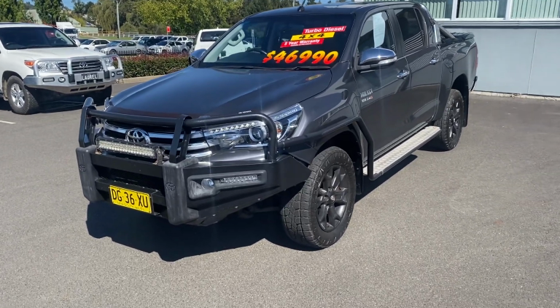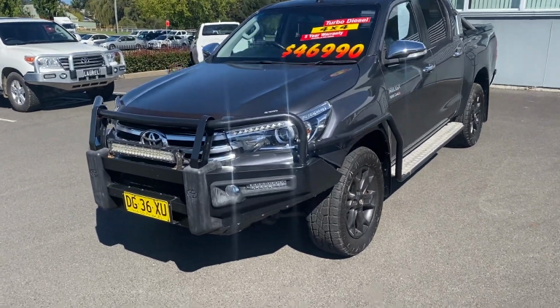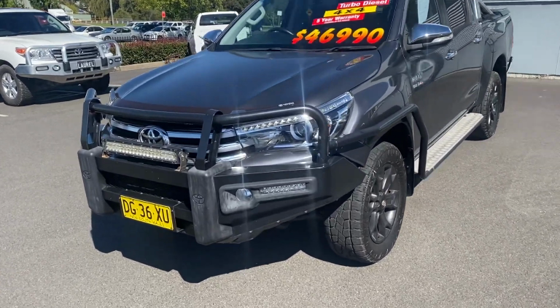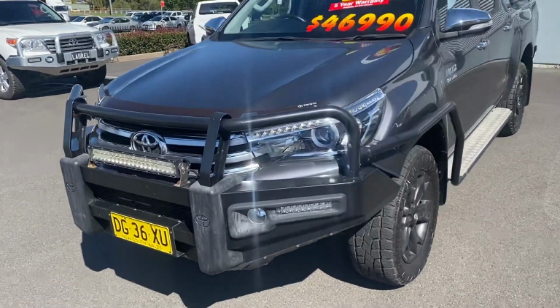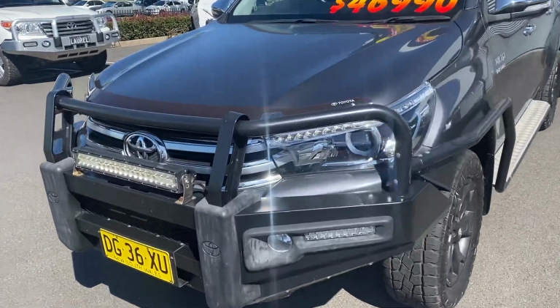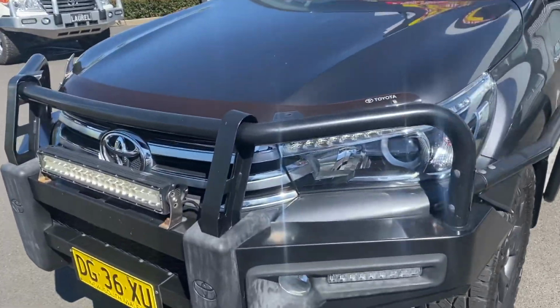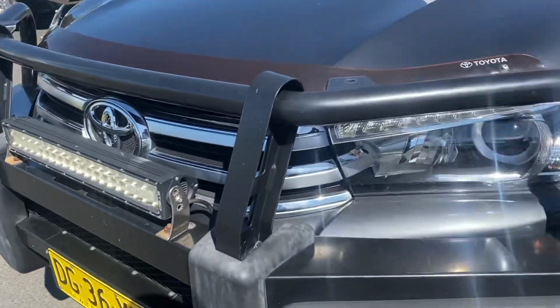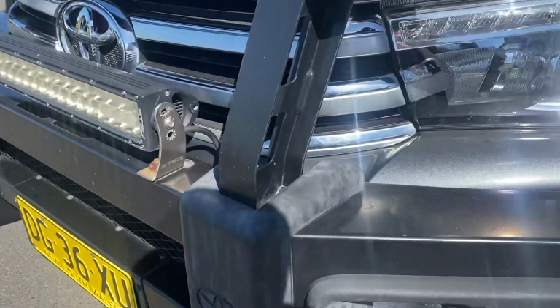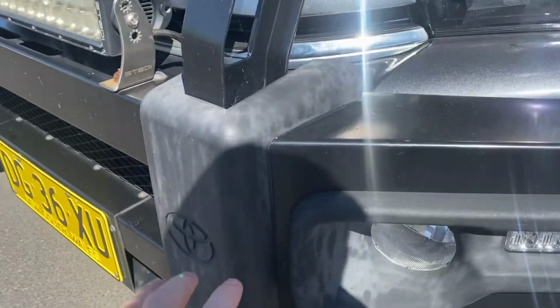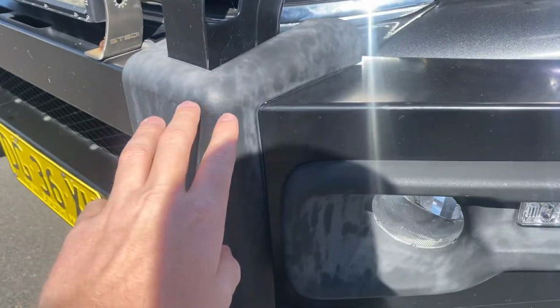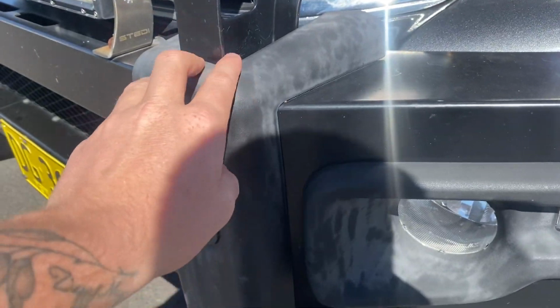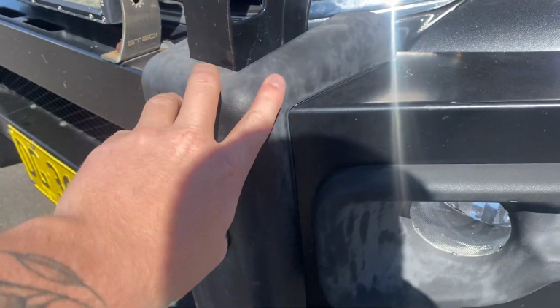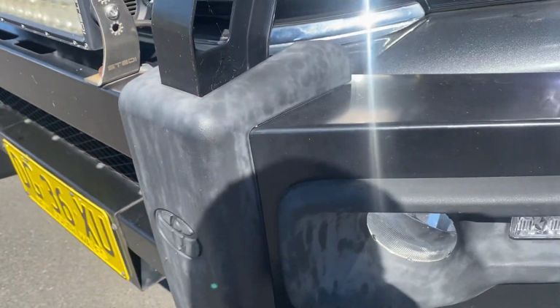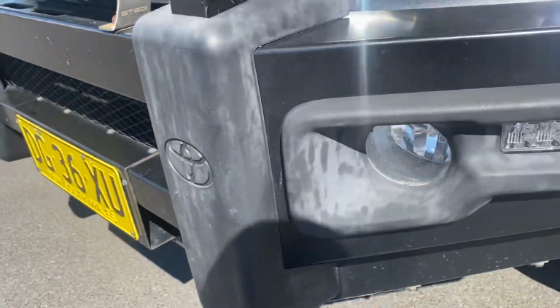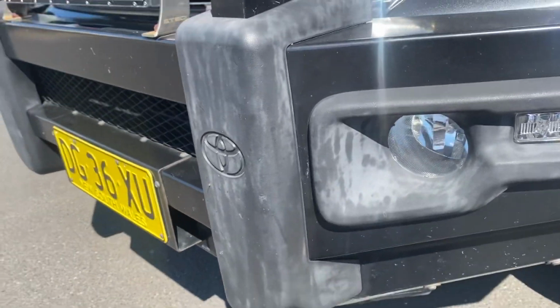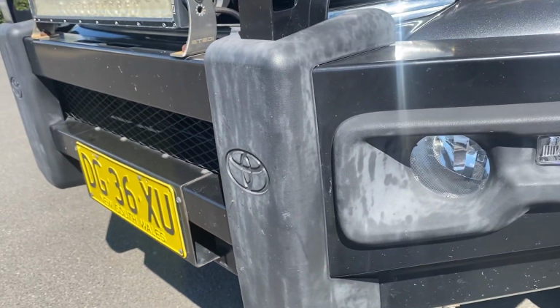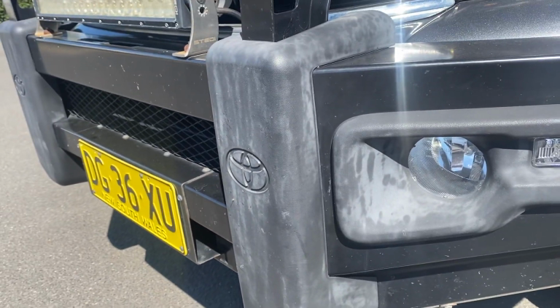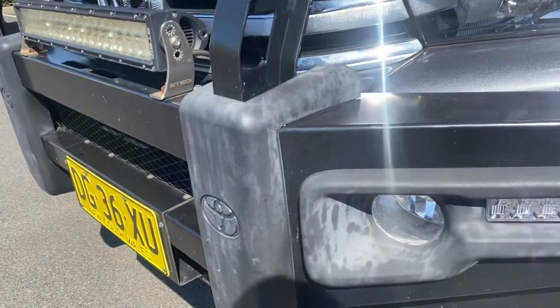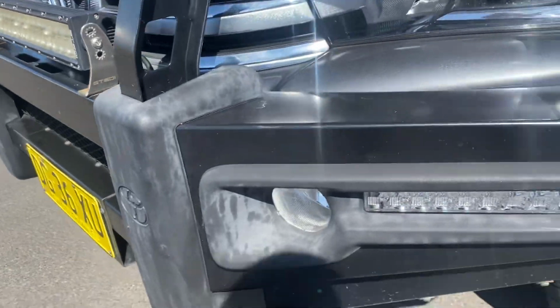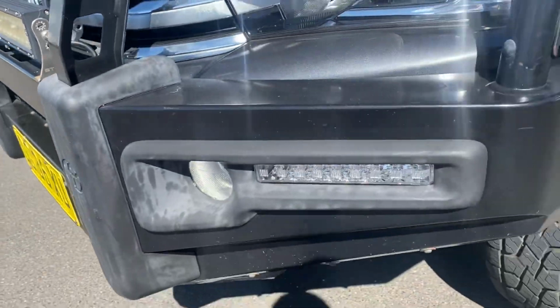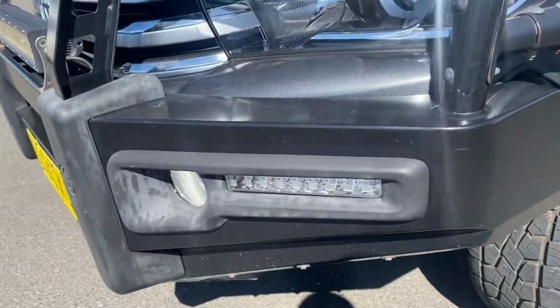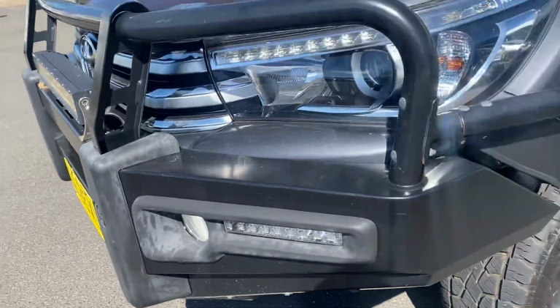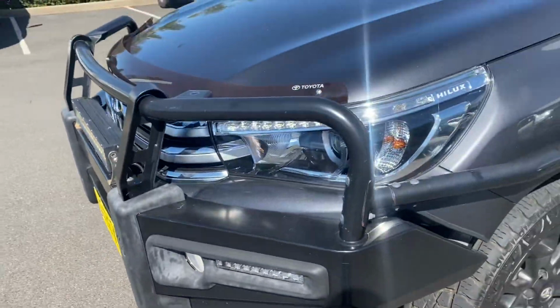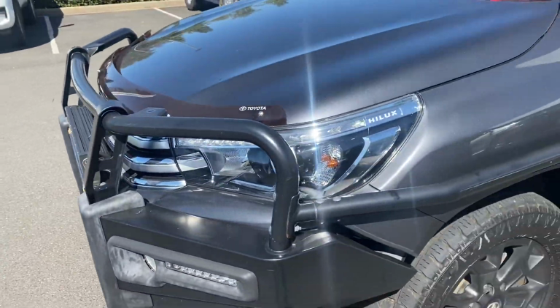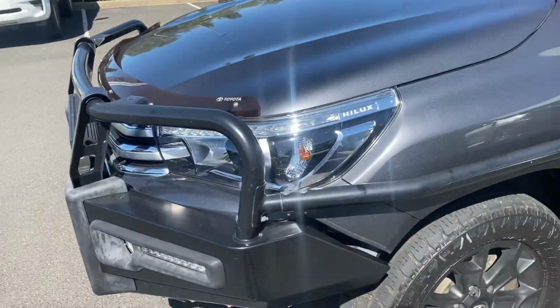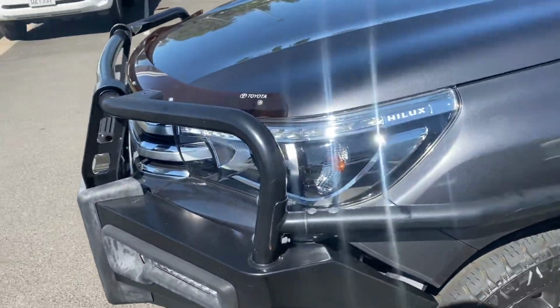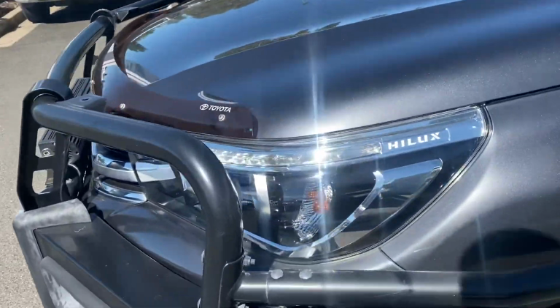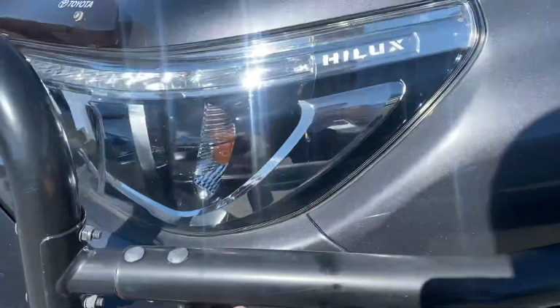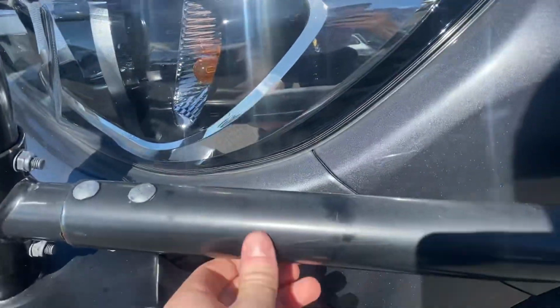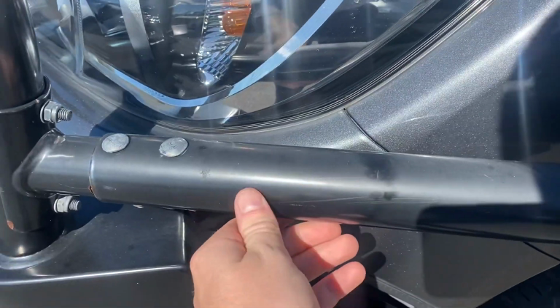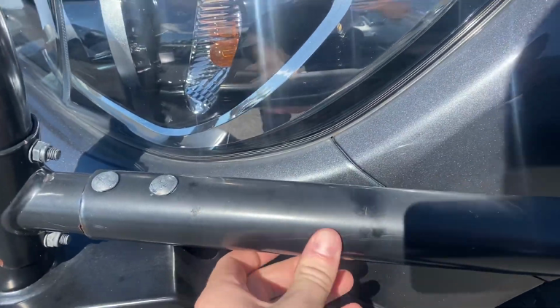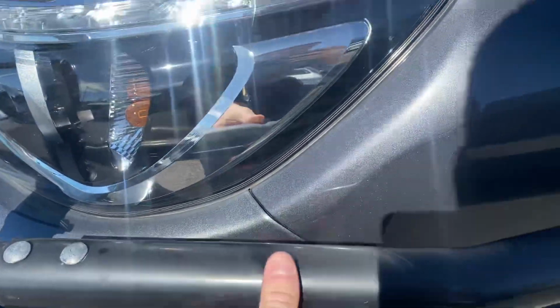Starting here at the passenger front, having a look at the bull bar. As you can see, some of the plastic on the bull bar is a little bit faded, but outside of the fade it's all in good condition — a few little scratches here and there, but nothing major.